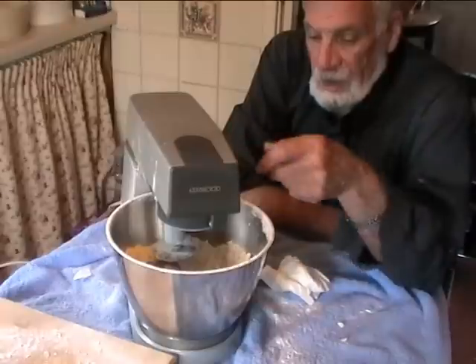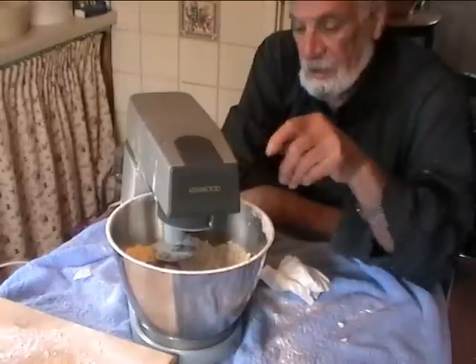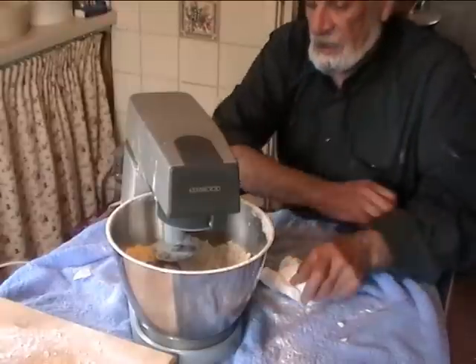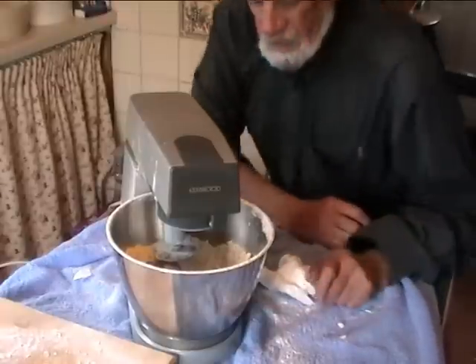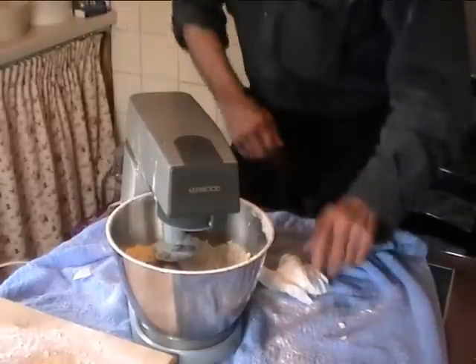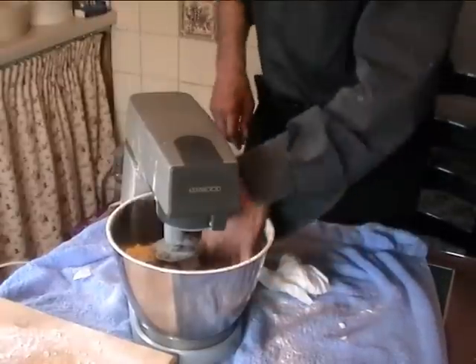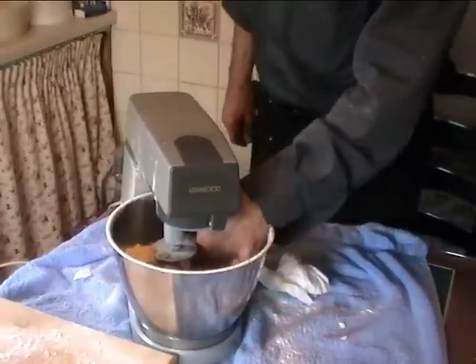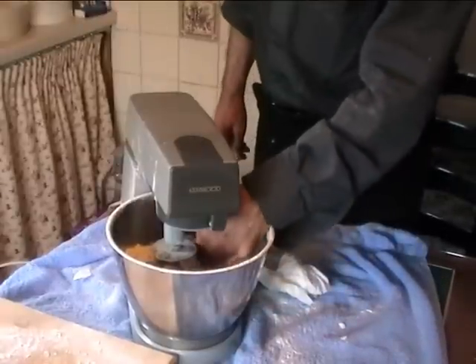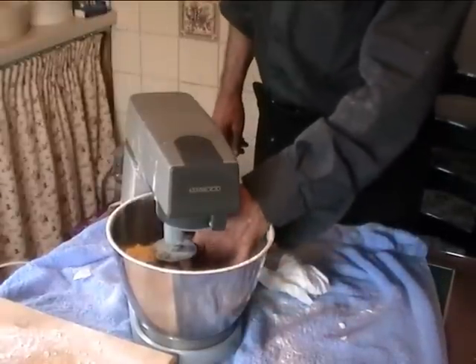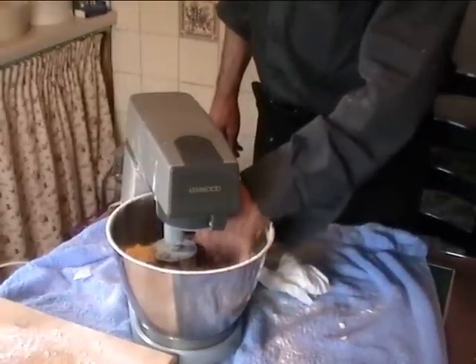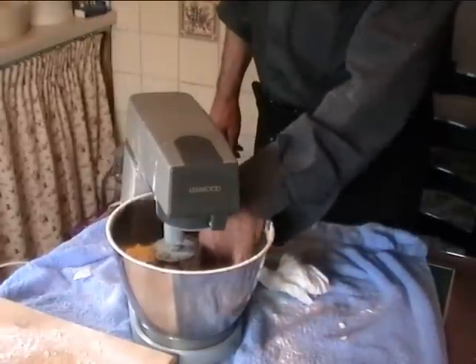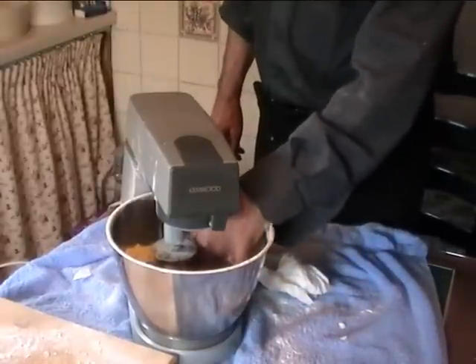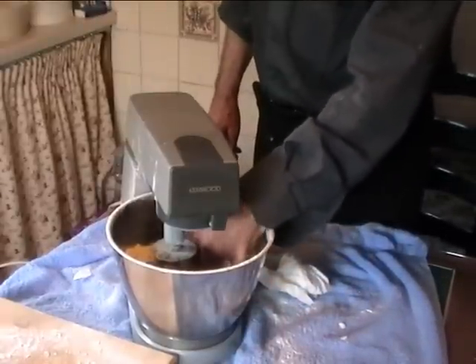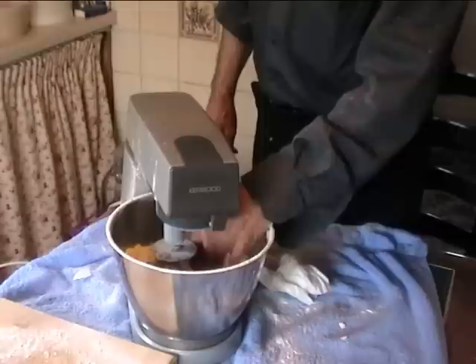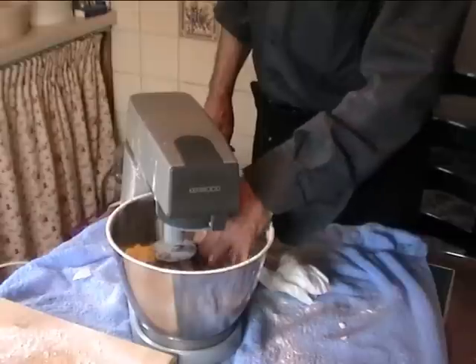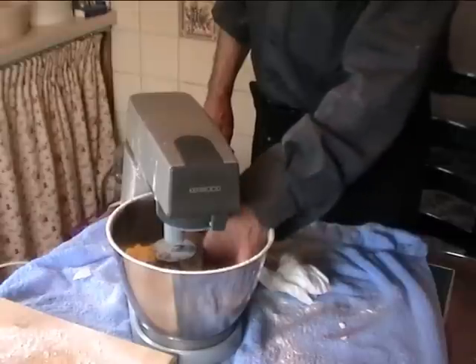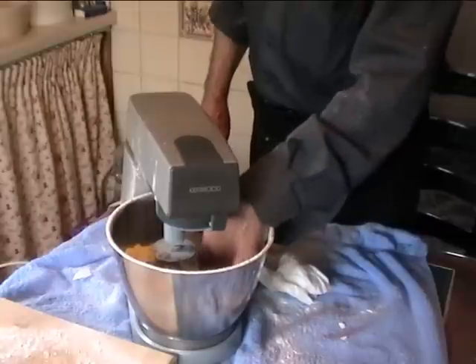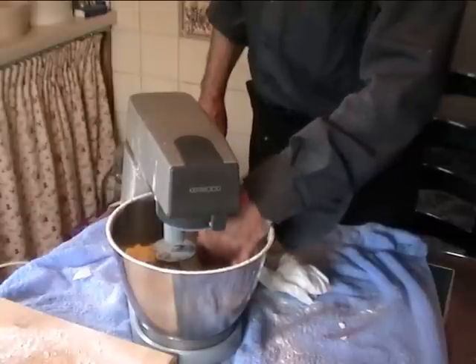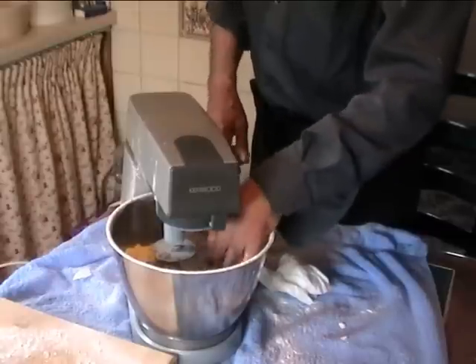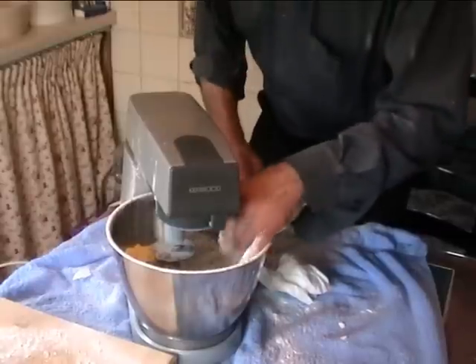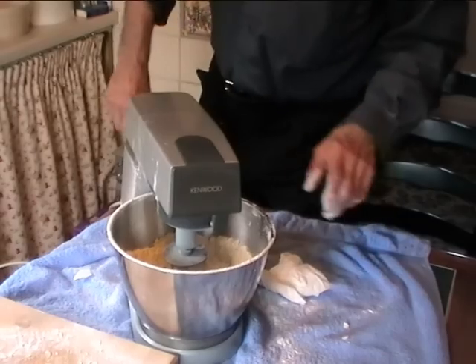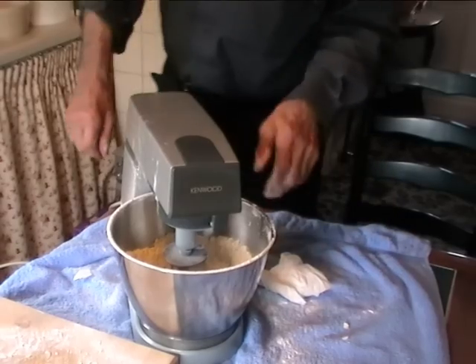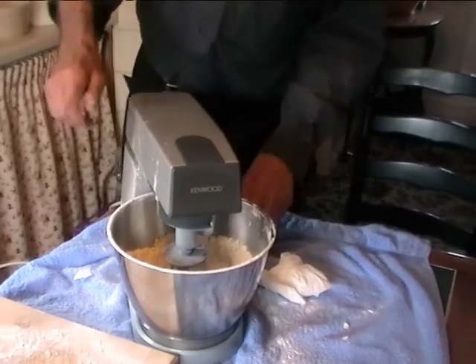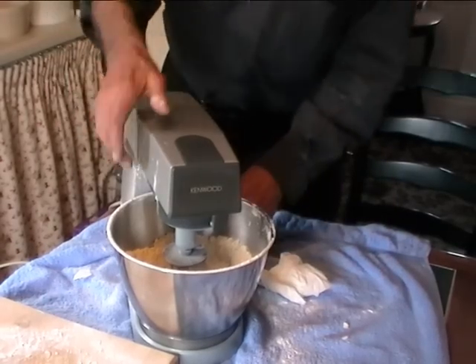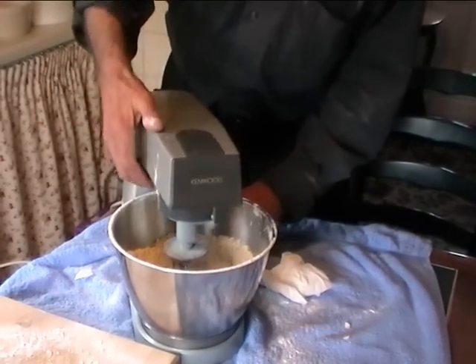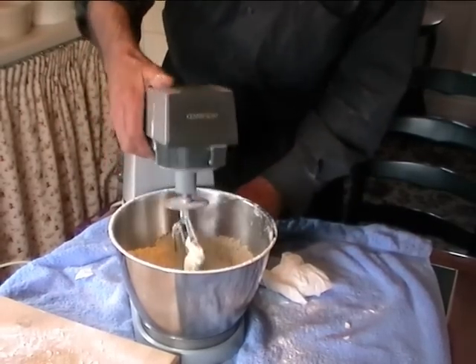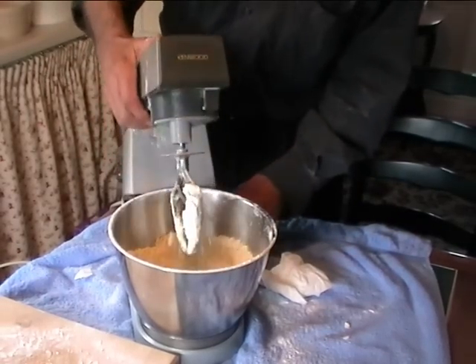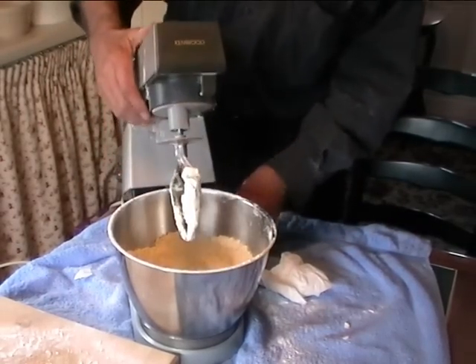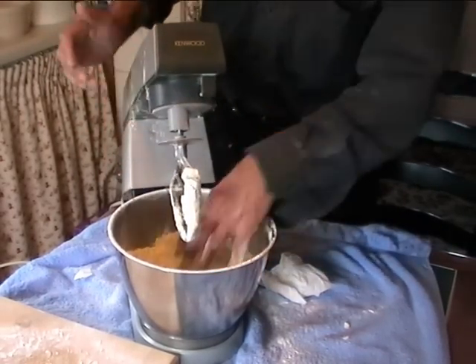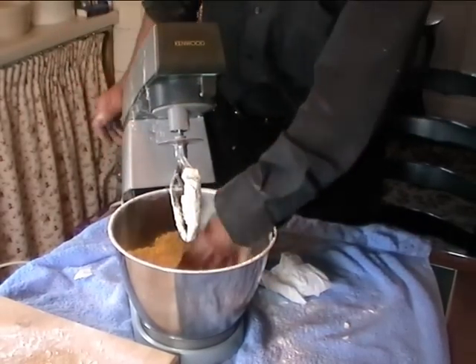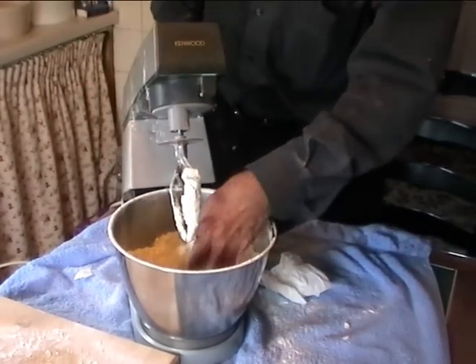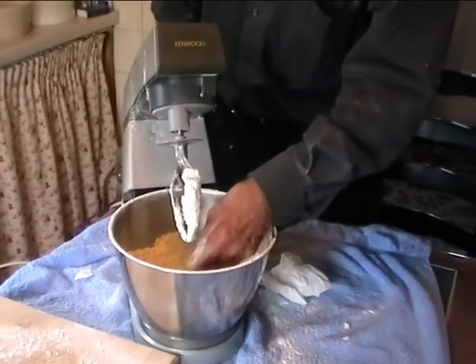So what I am going to do now is just have a feel at this. You want to be a breadcrumbs consistency. Now I am happy with that.